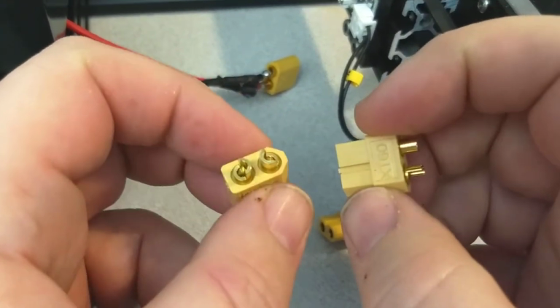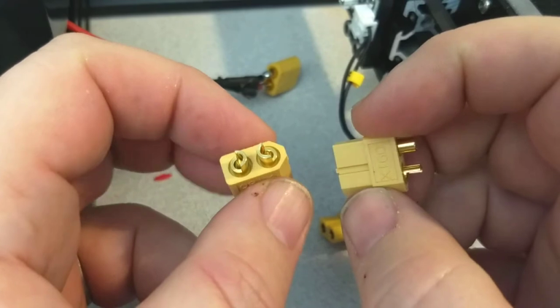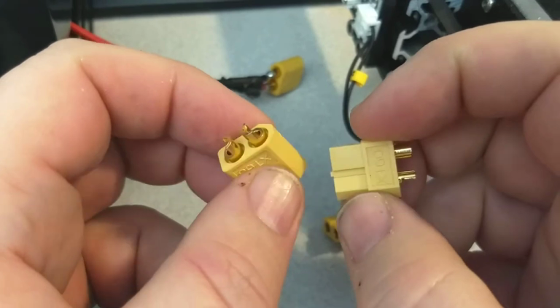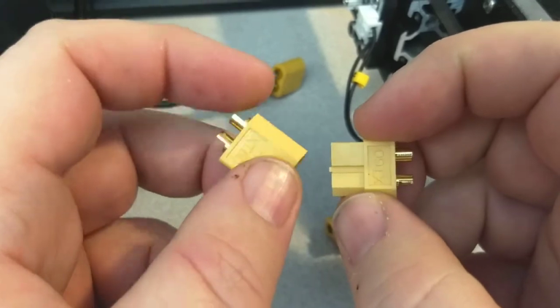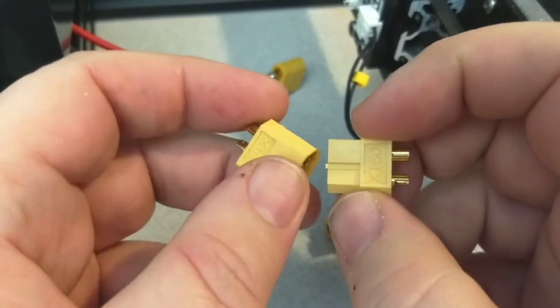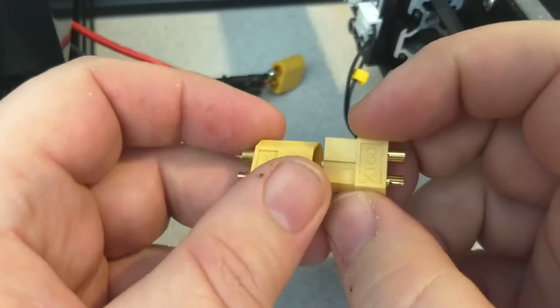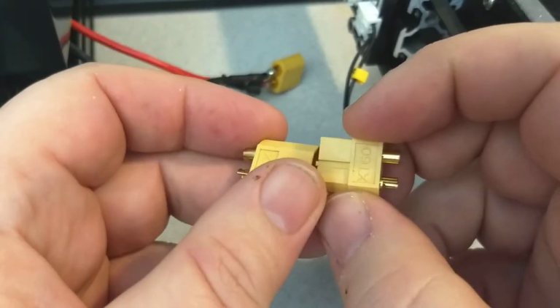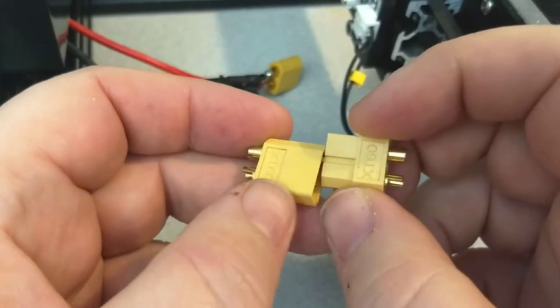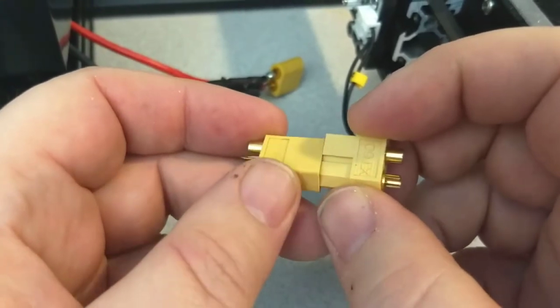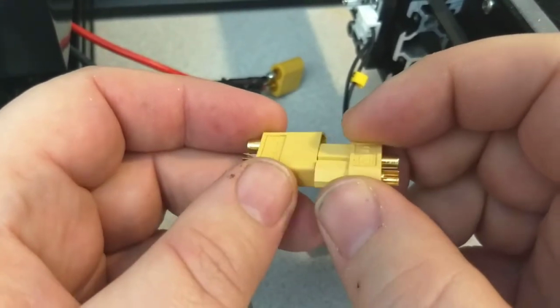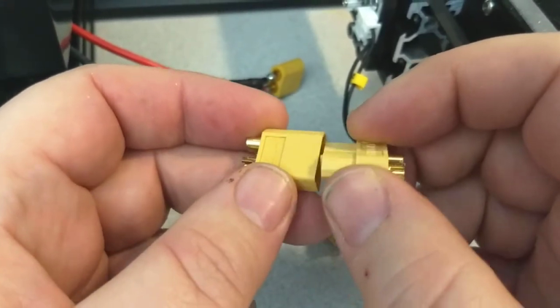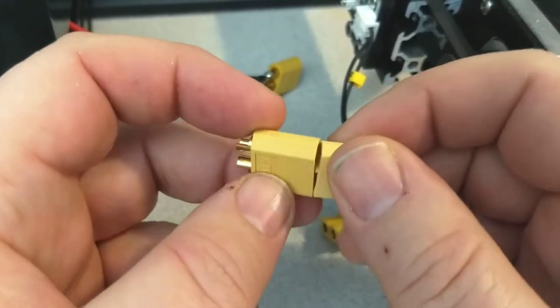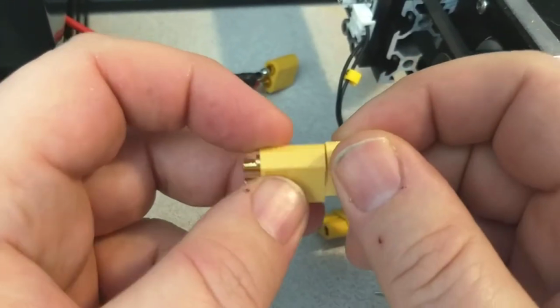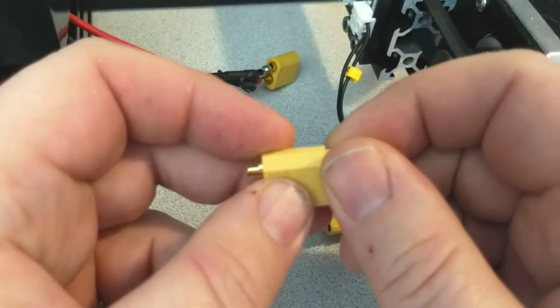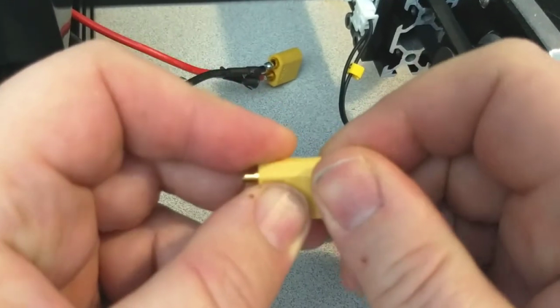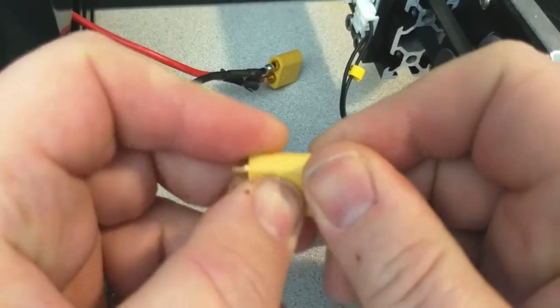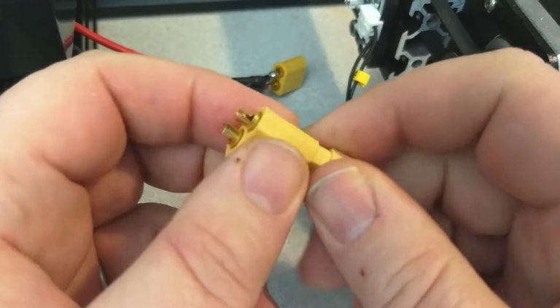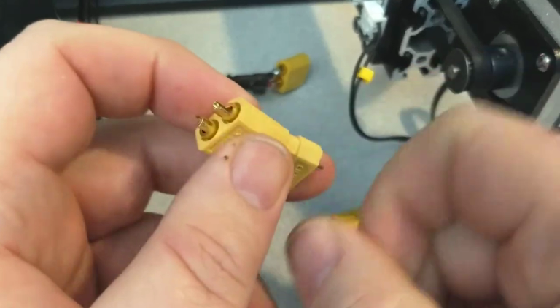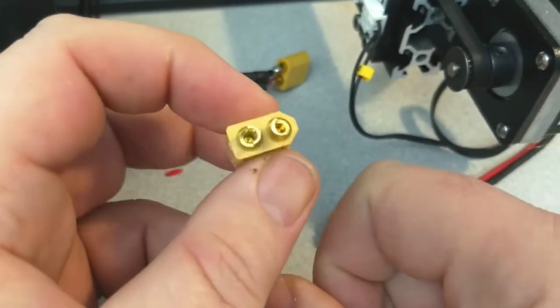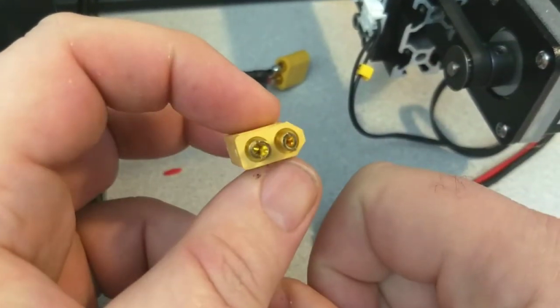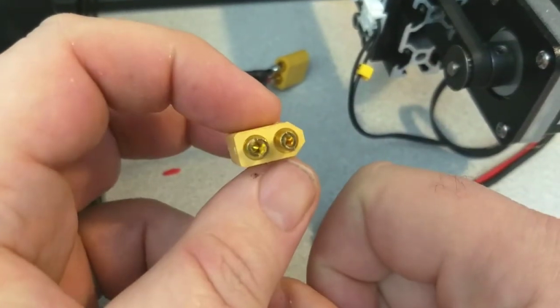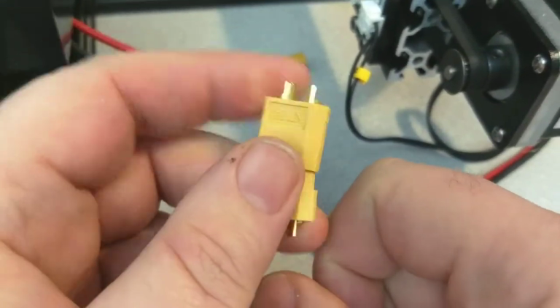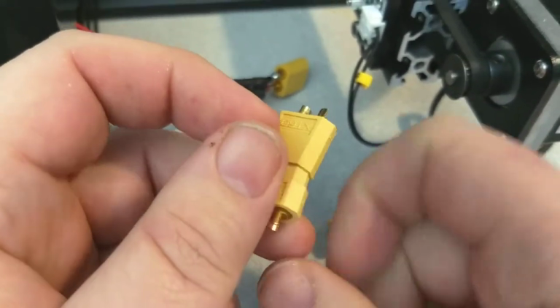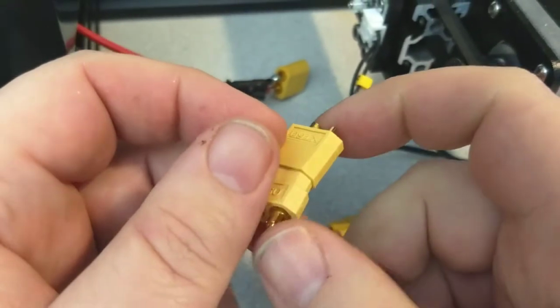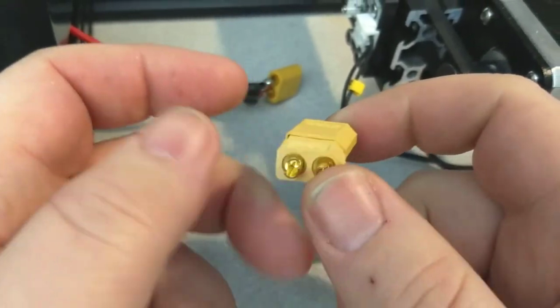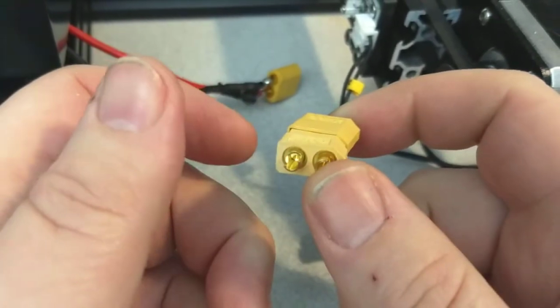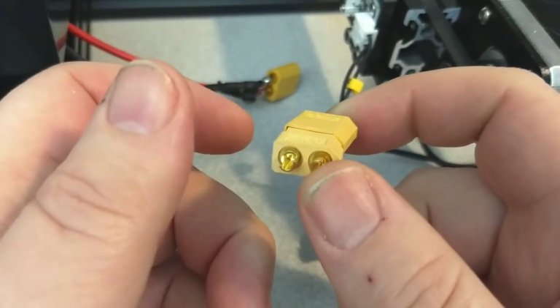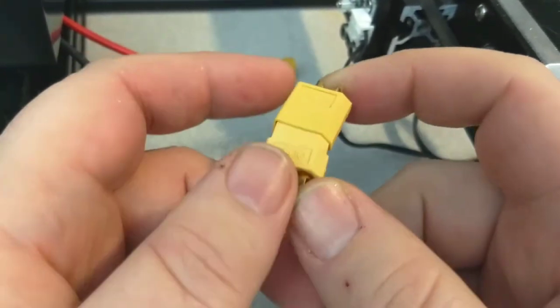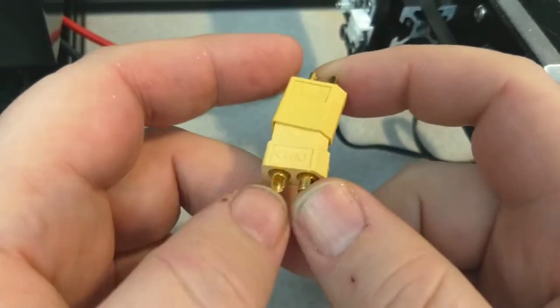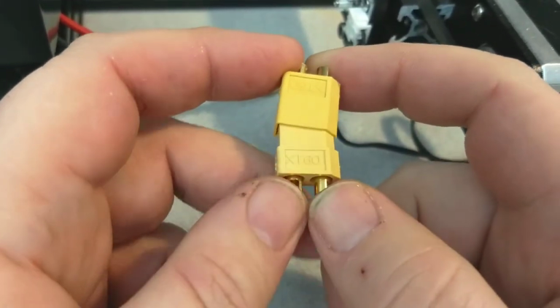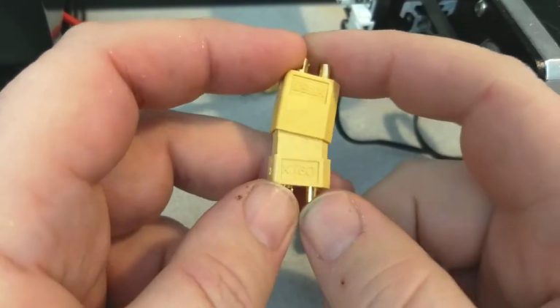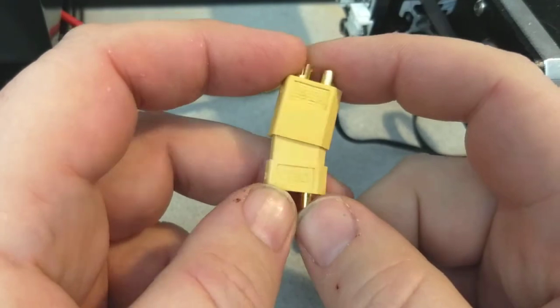These I just looked on Amazon — they're like 10 of them for $8. So having some extra of these is no big deal, they're not expensive or anything. These are actually left over from a quadcopter project that I did a little while ago.